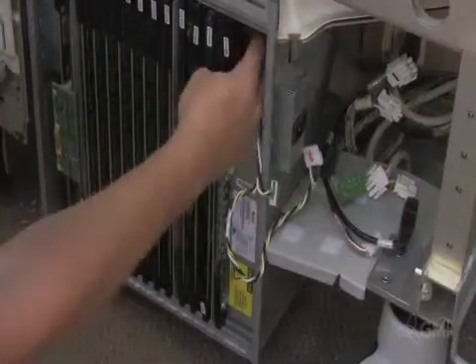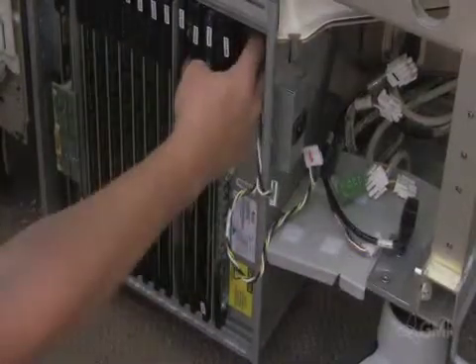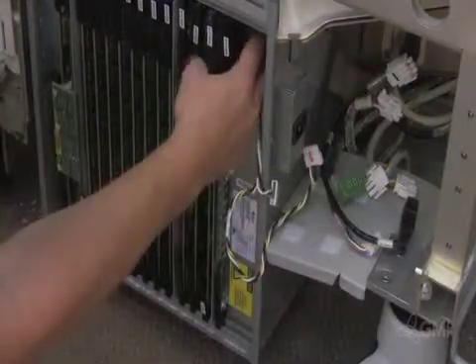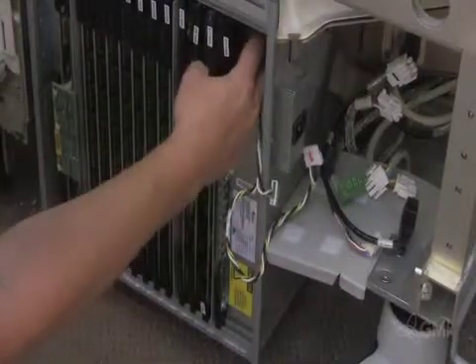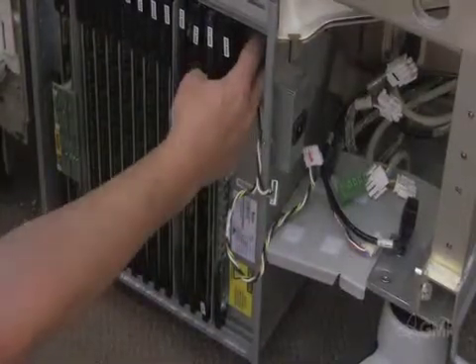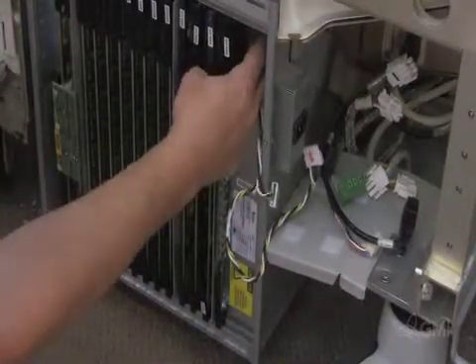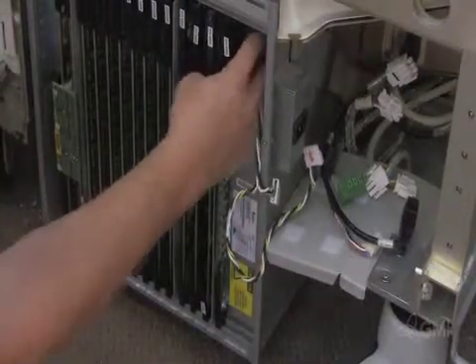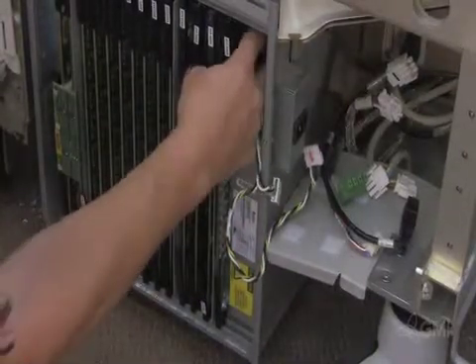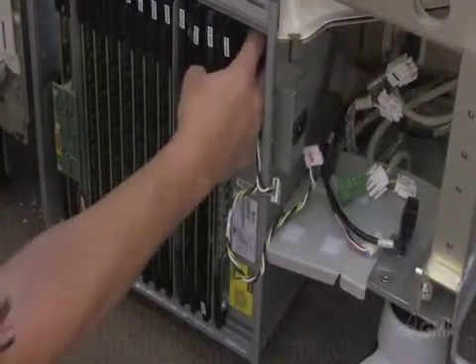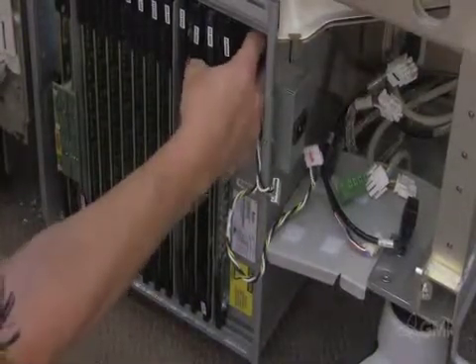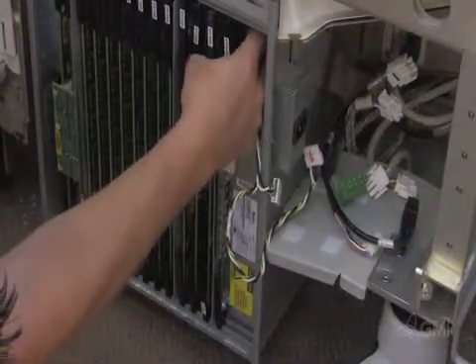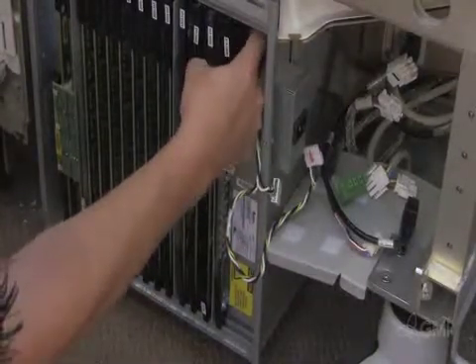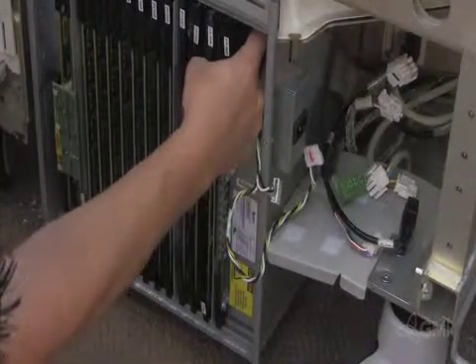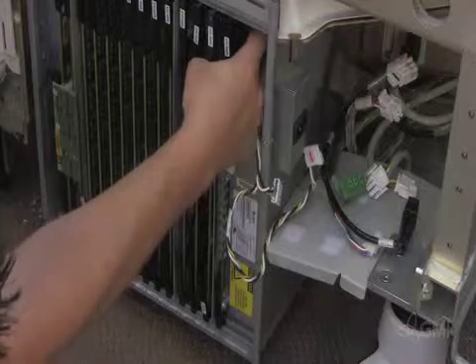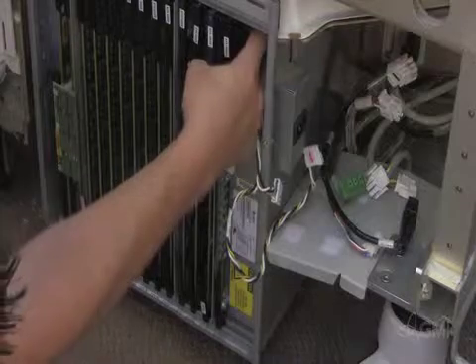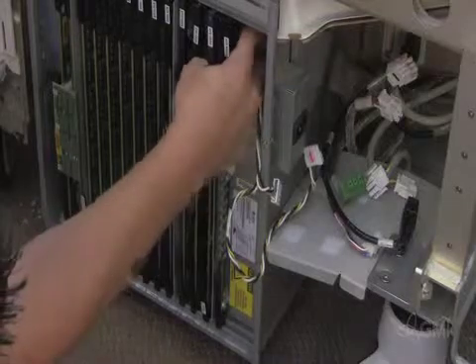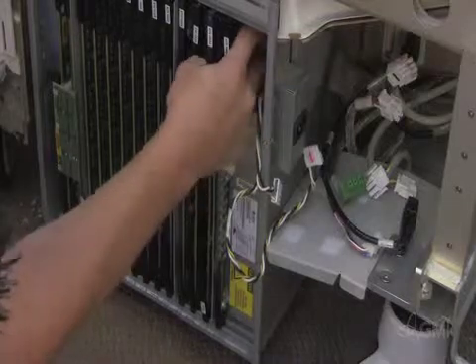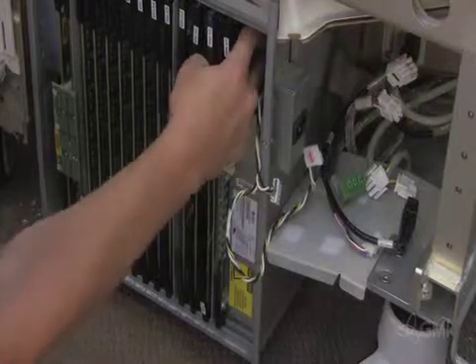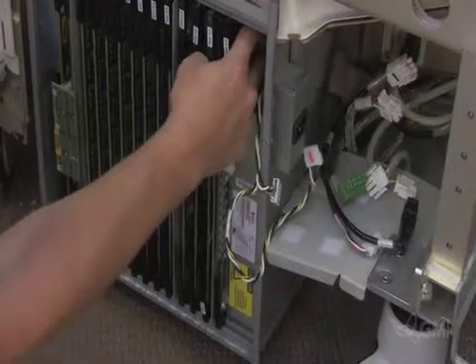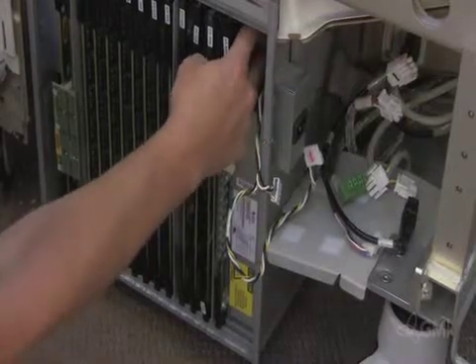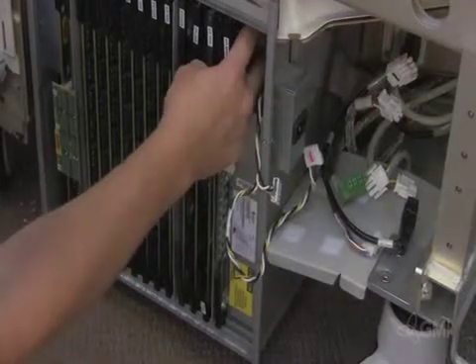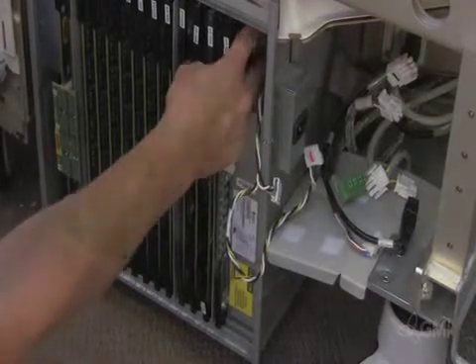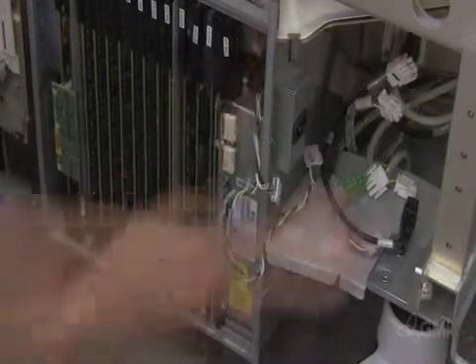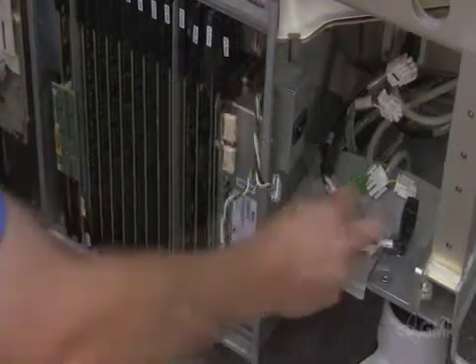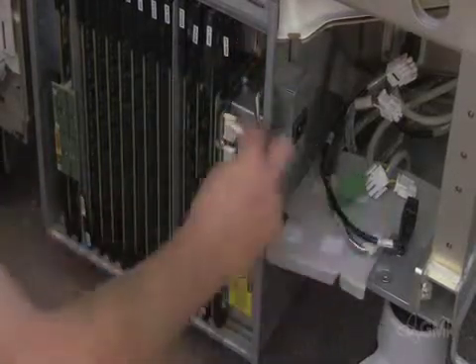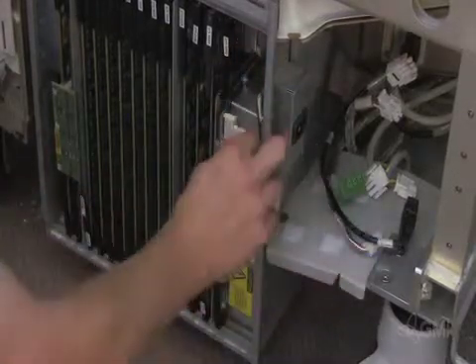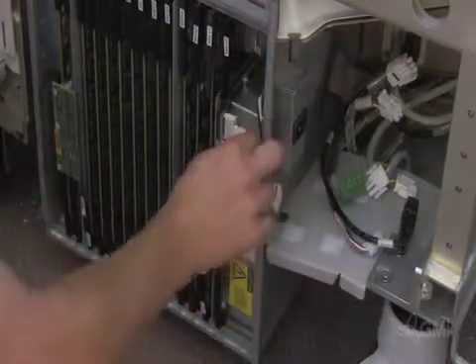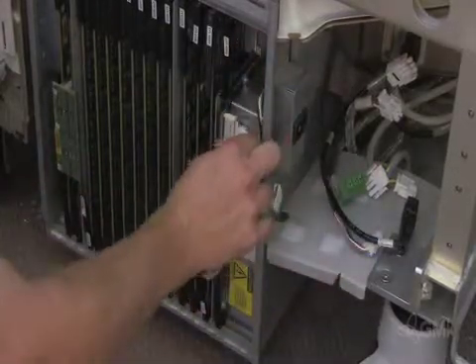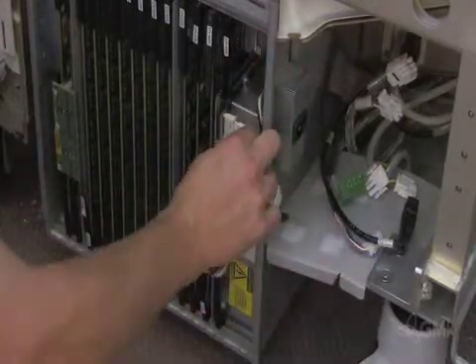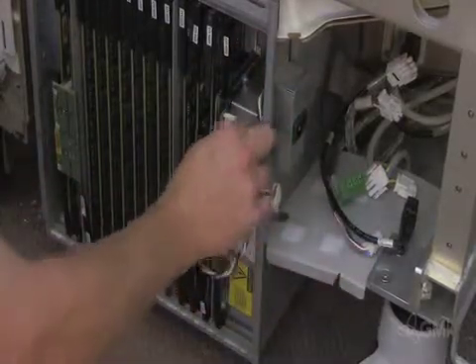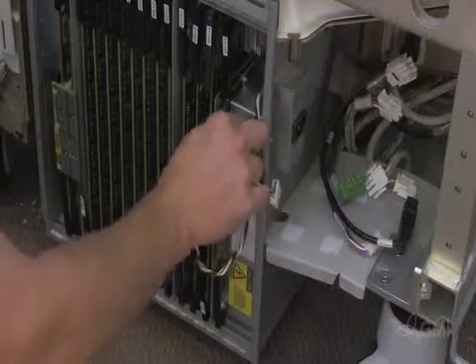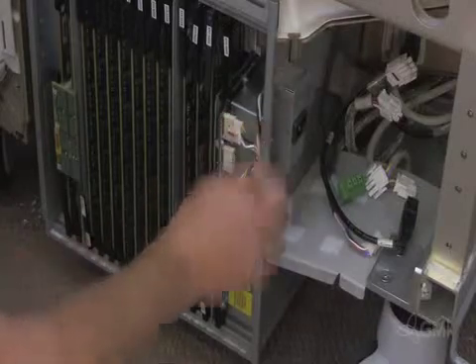Once secure, reconnect the cable to the SCB board. Reconnect the two cables to the front end power supply.